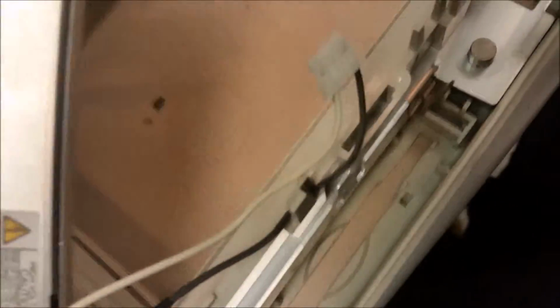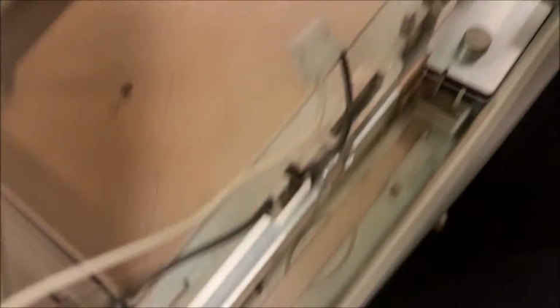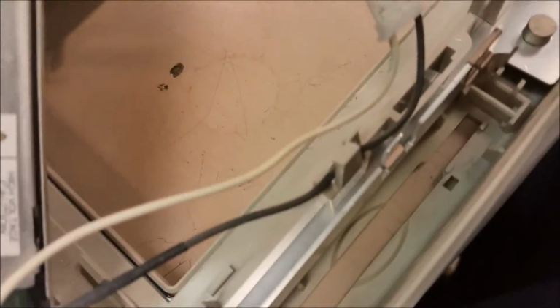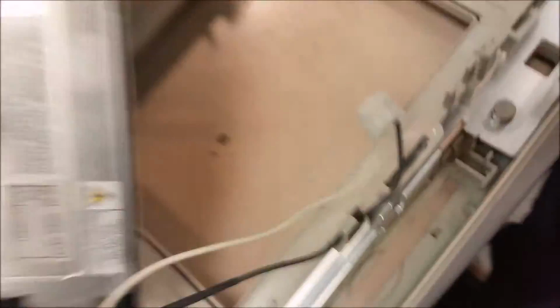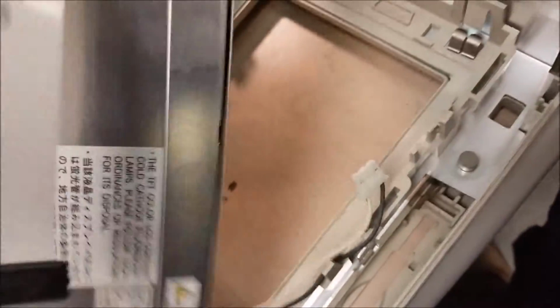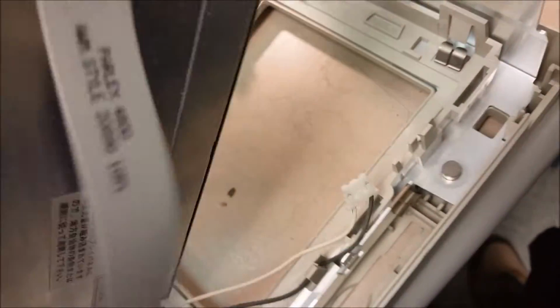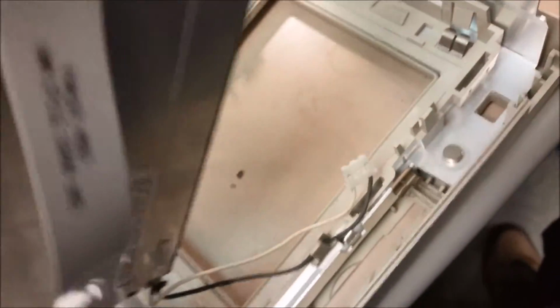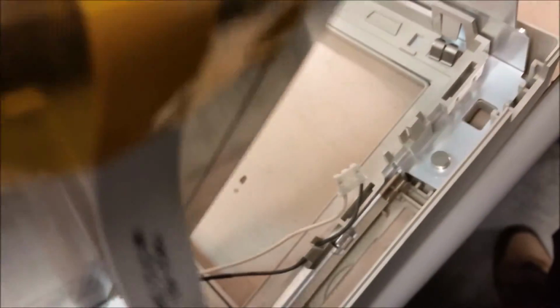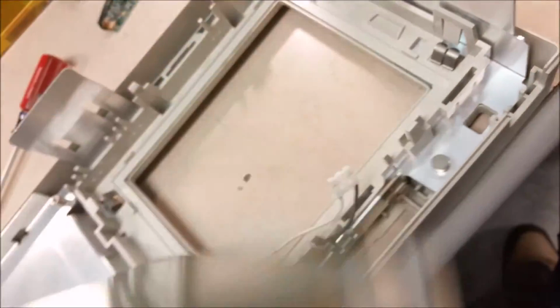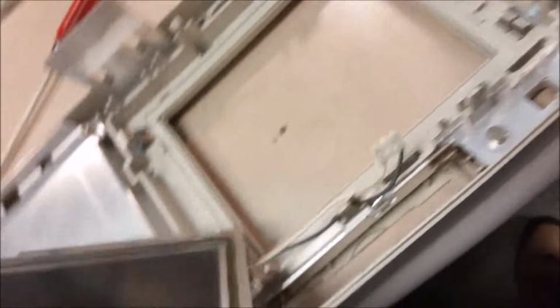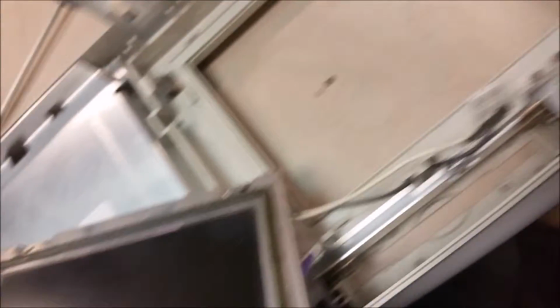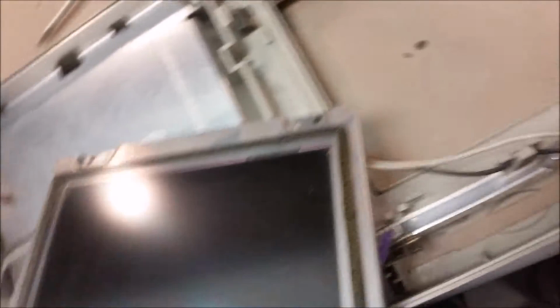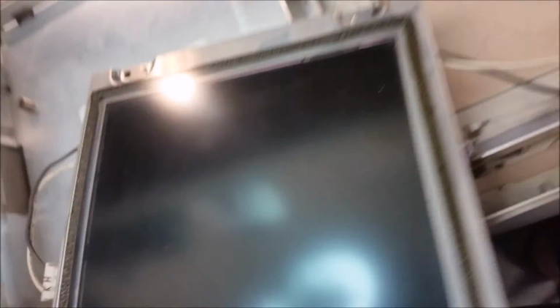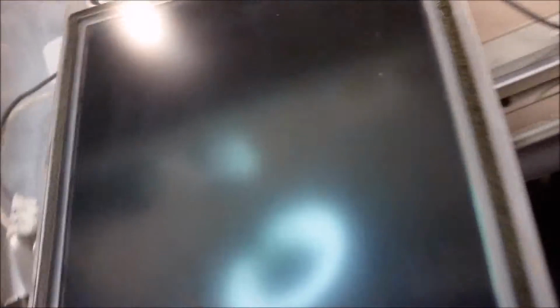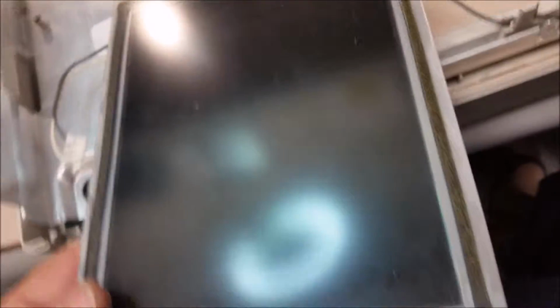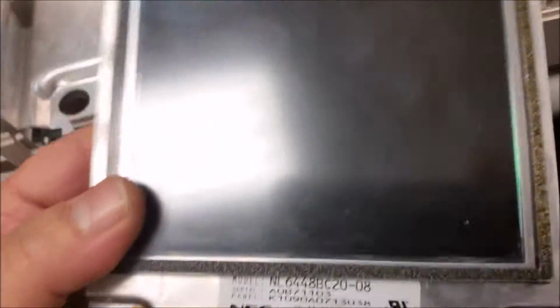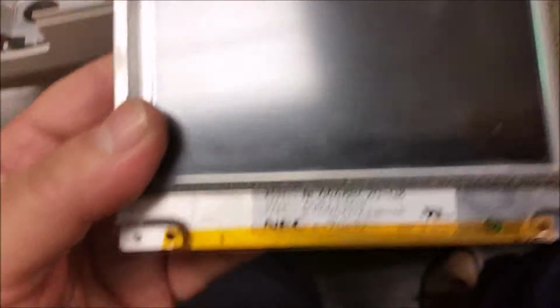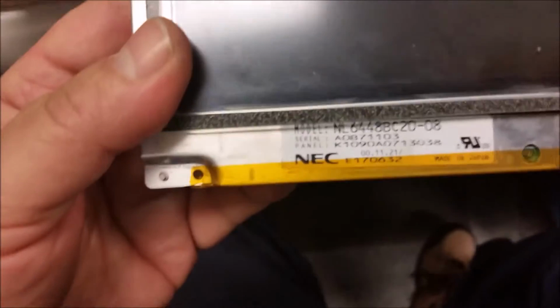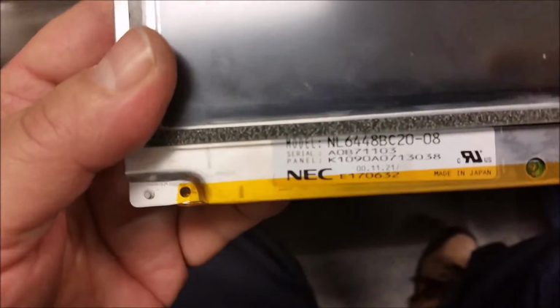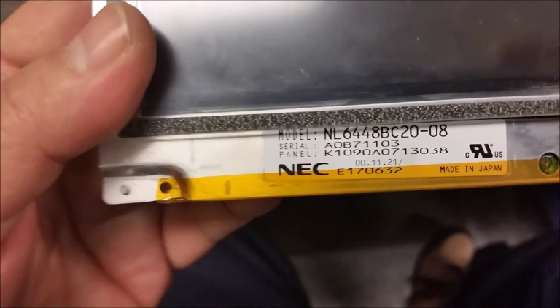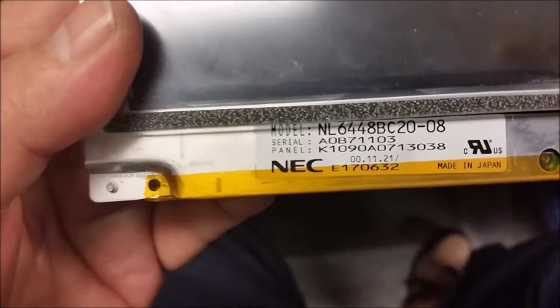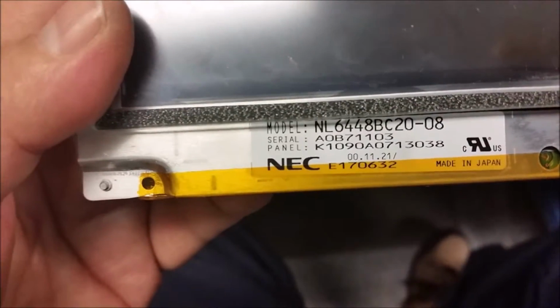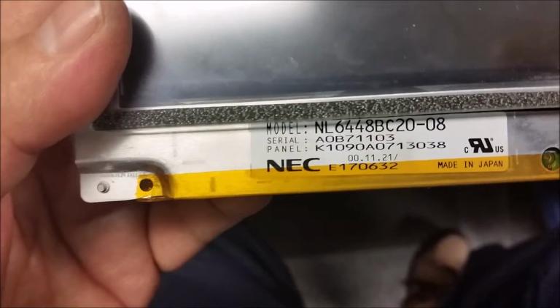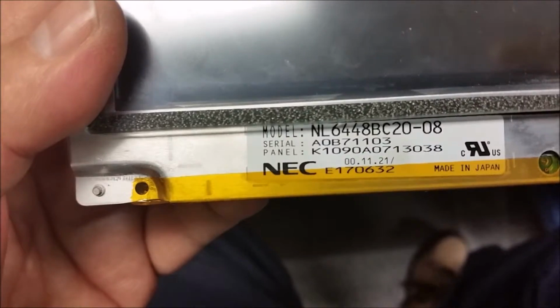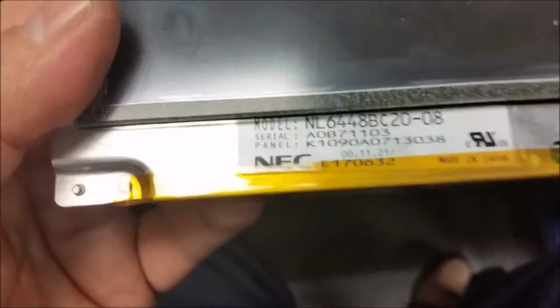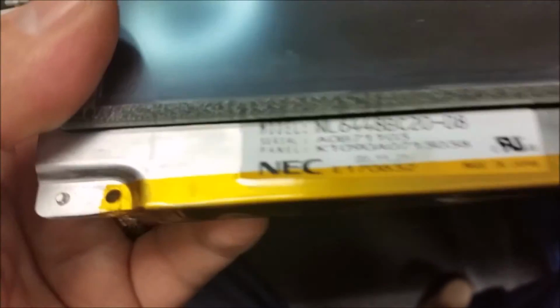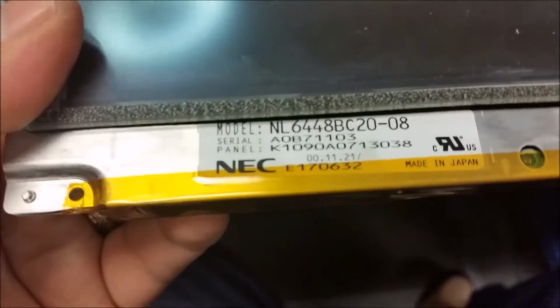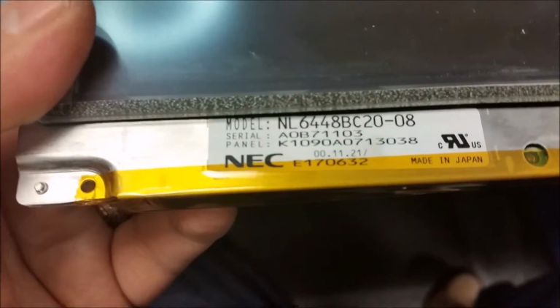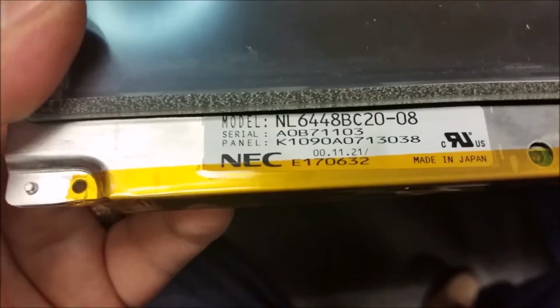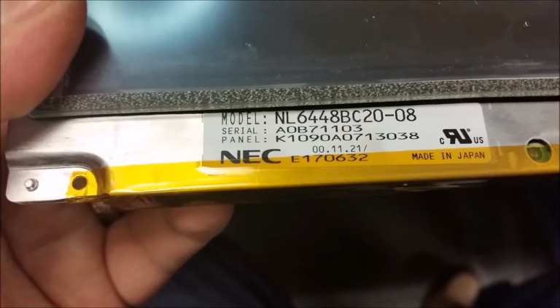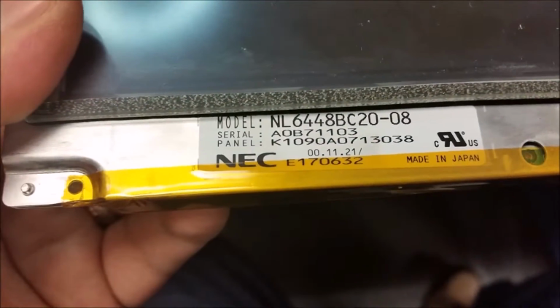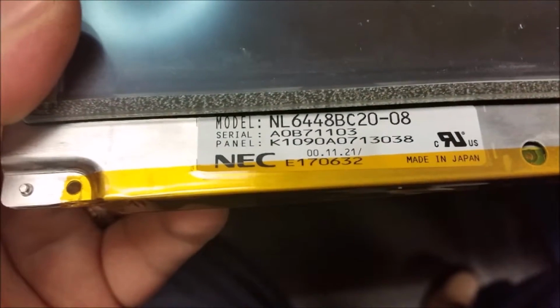Obviously the LCD inverter will come out too. For those of you looking for an aftermarket part number, there it is right there — there's your part number.